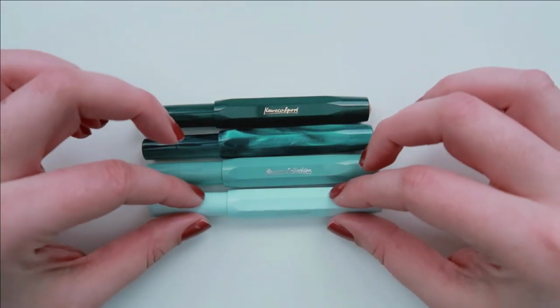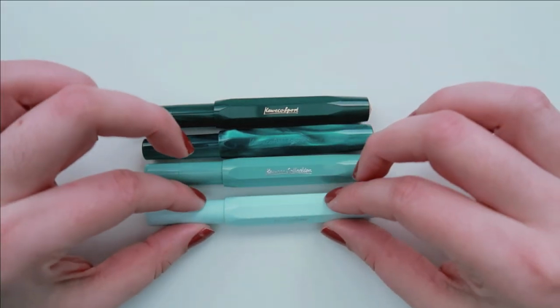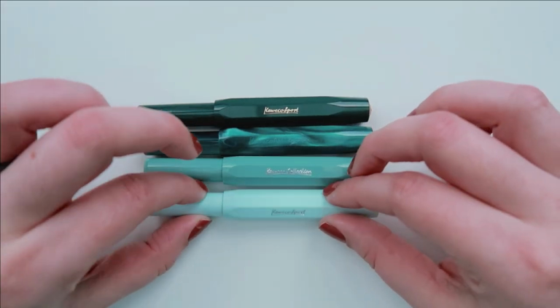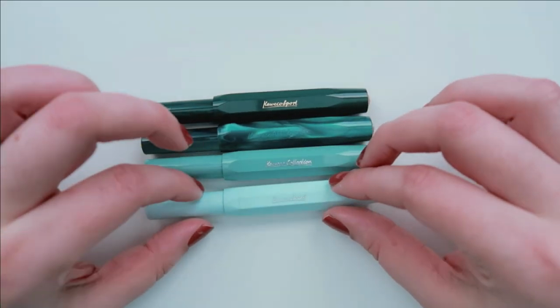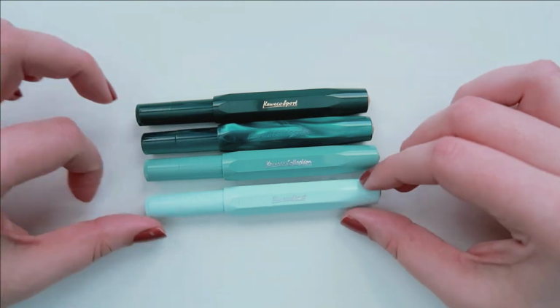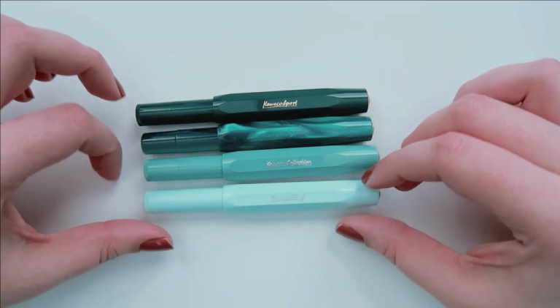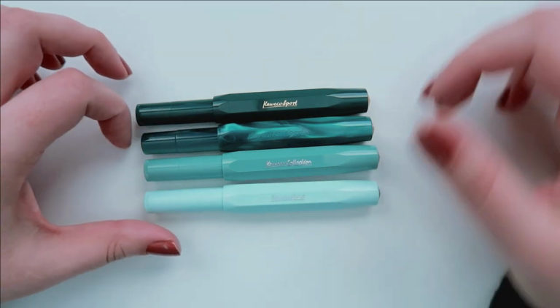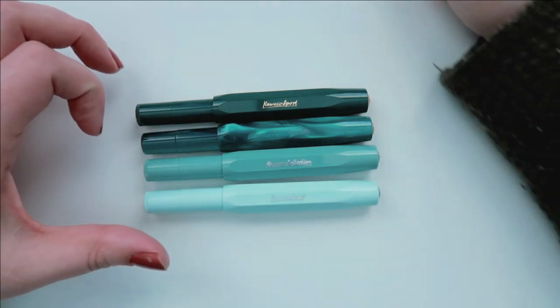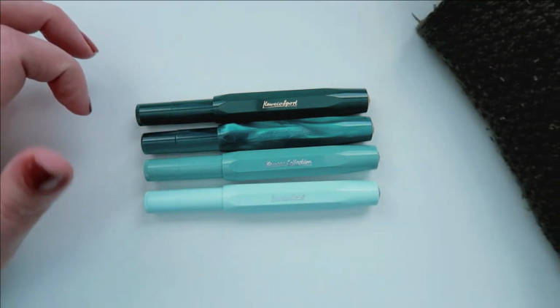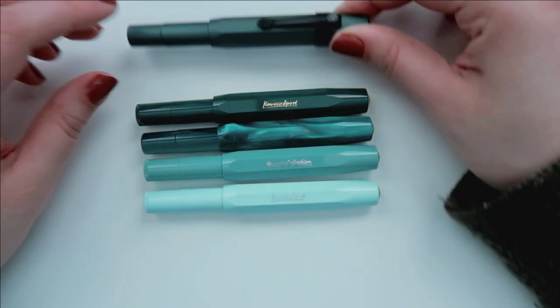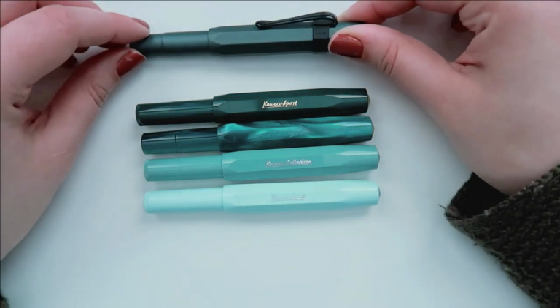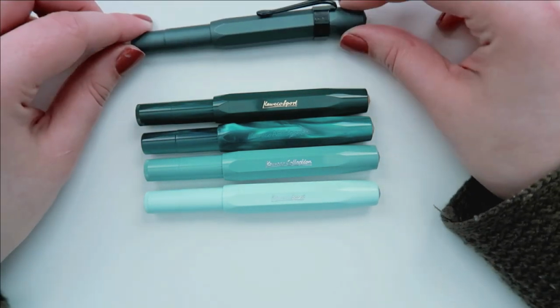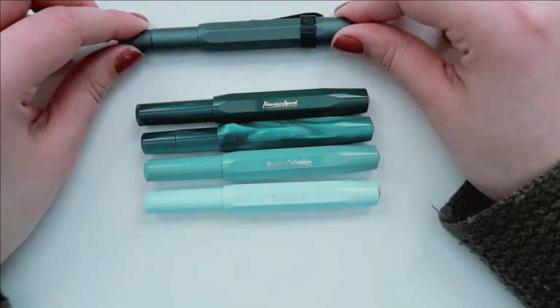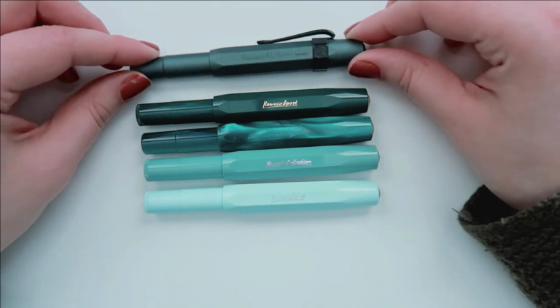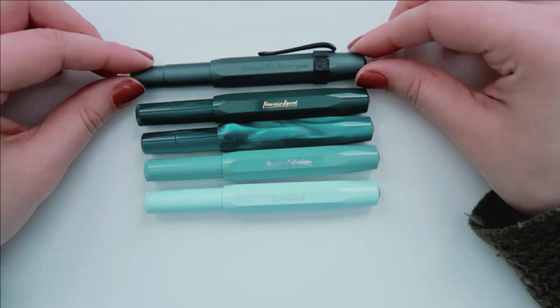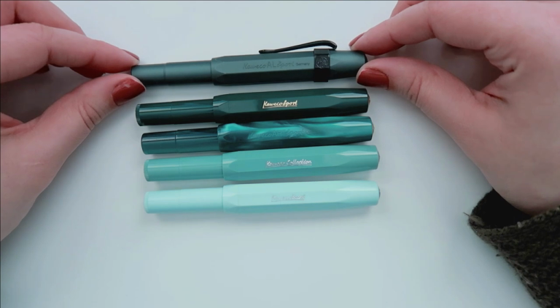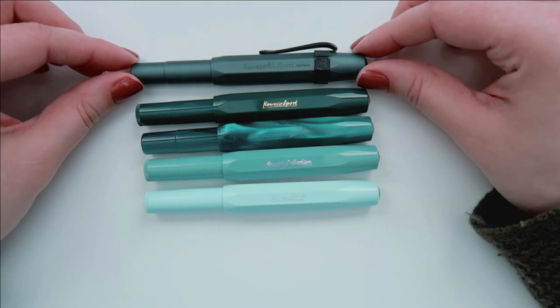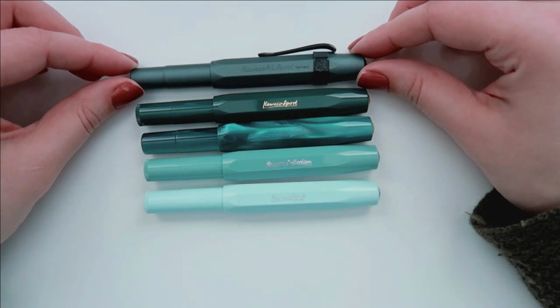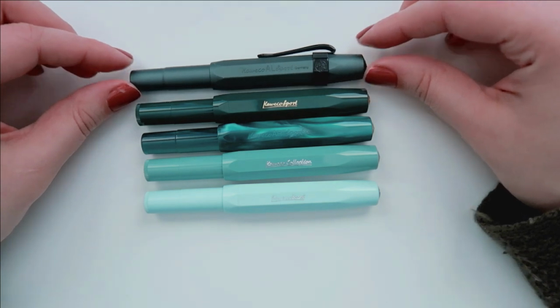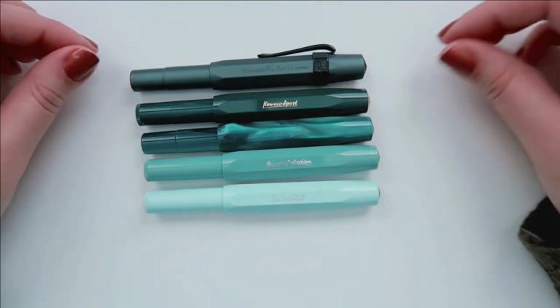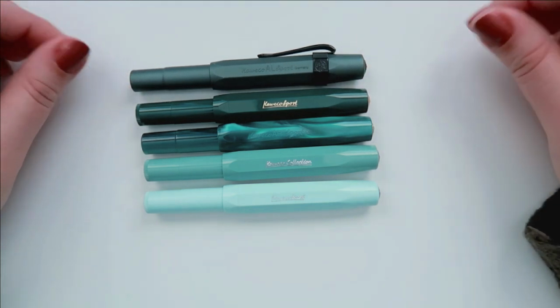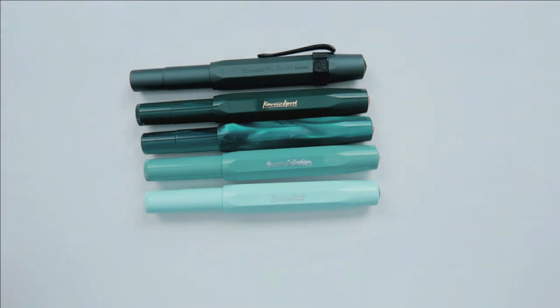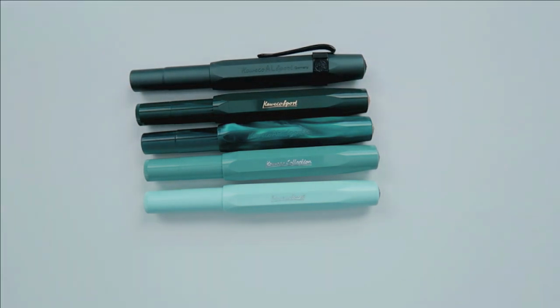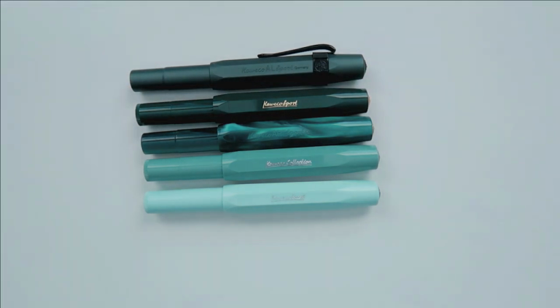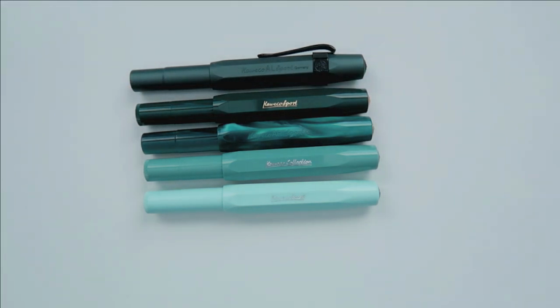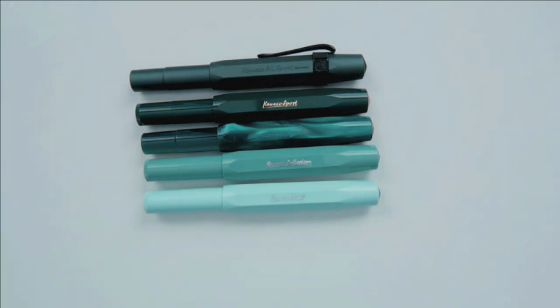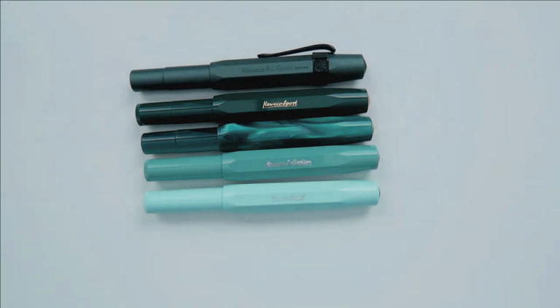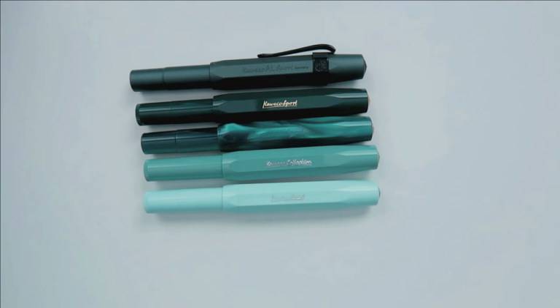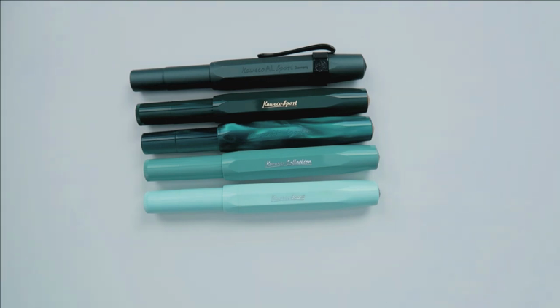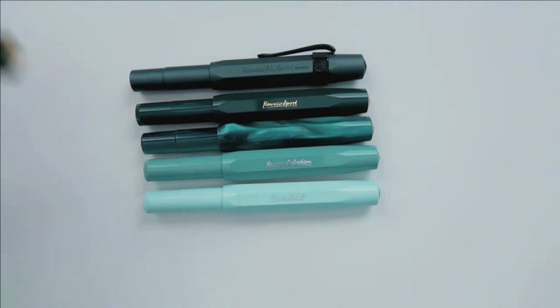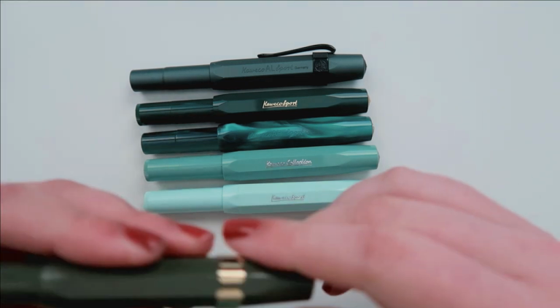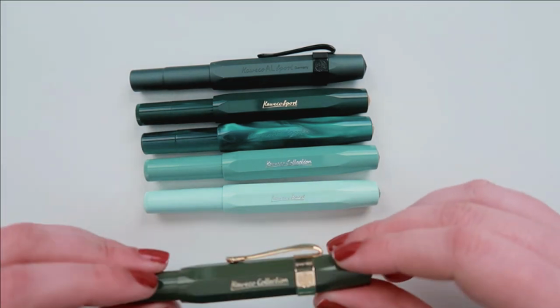Right now on the screen, you should see Mint, Metallic Turquoise, Classic Green, and the Midnight Allsport — it is actually much more blue in color, I thought it would be more green — and here it is compared to the Olive.